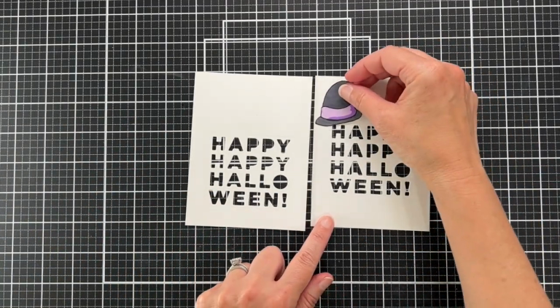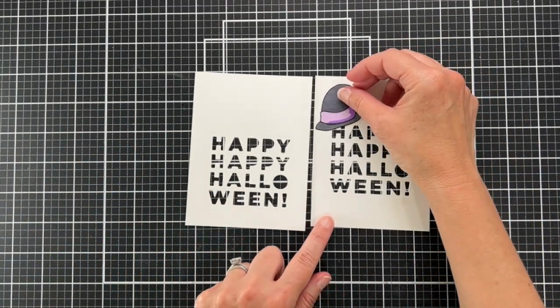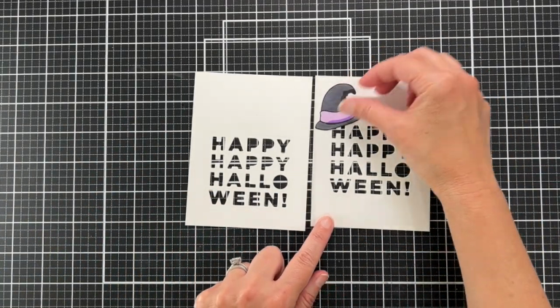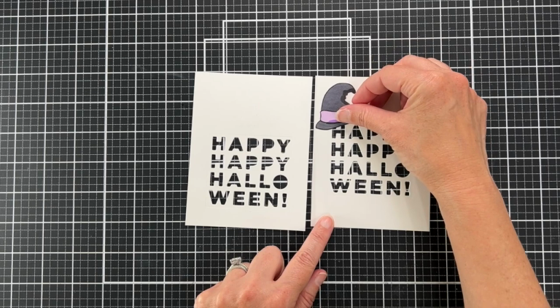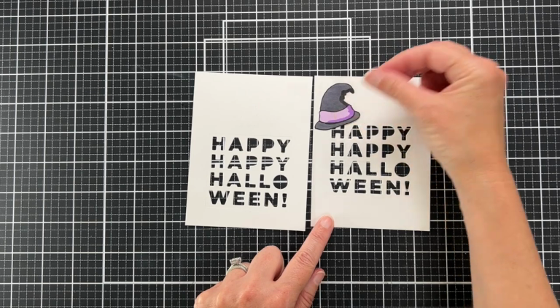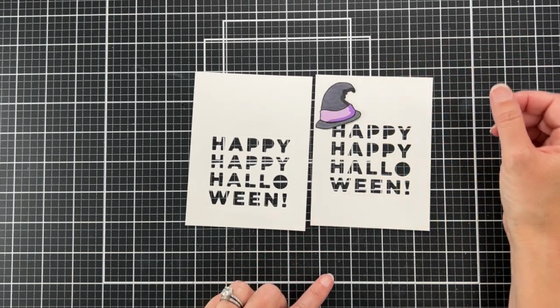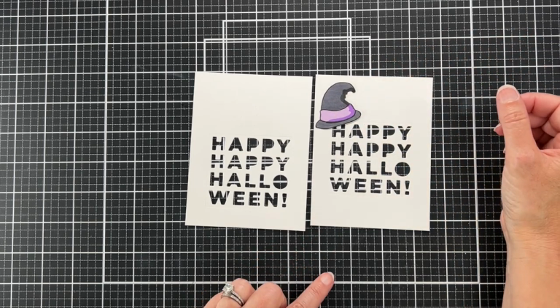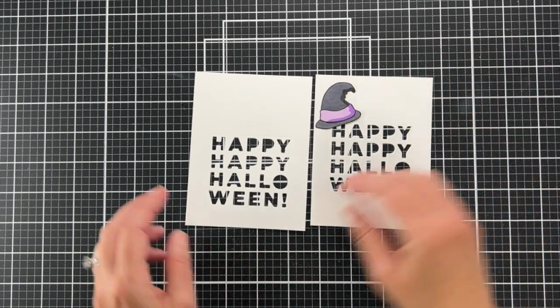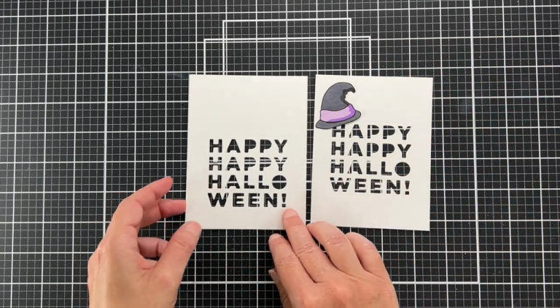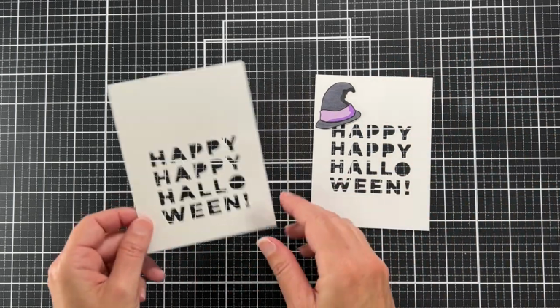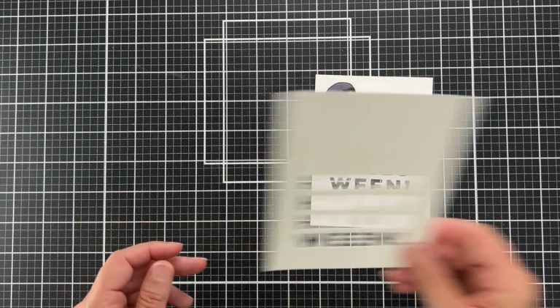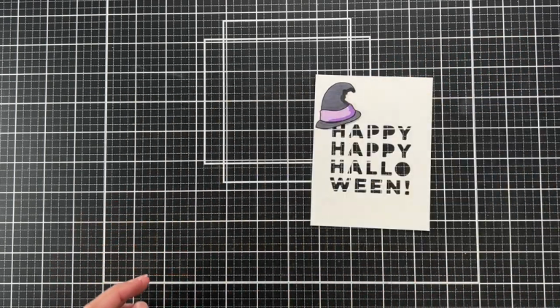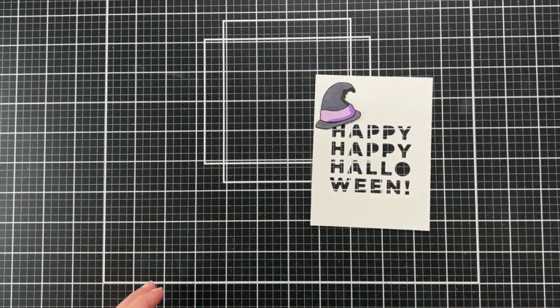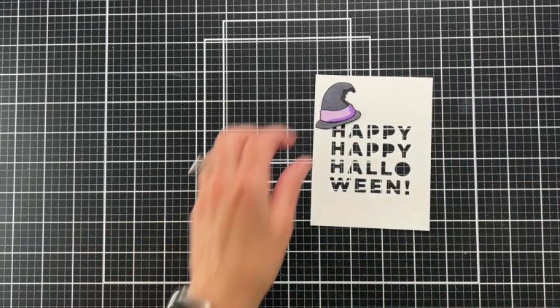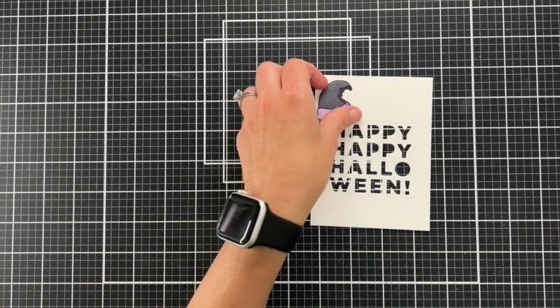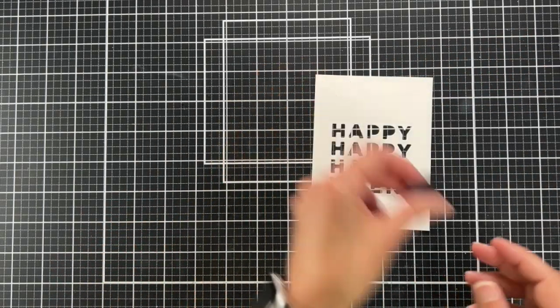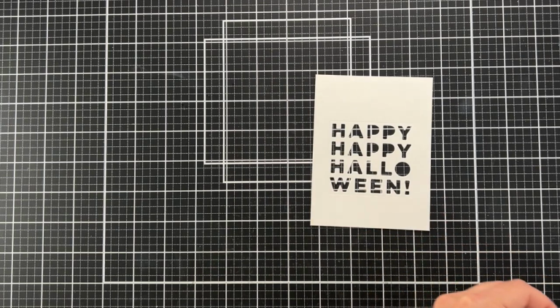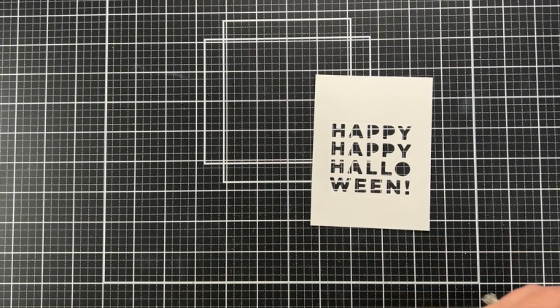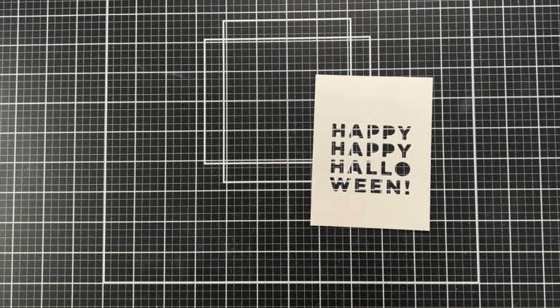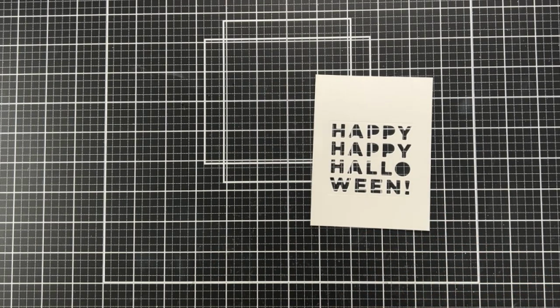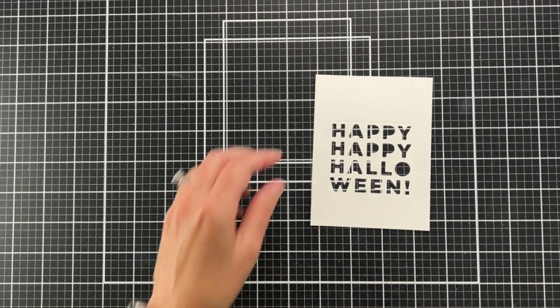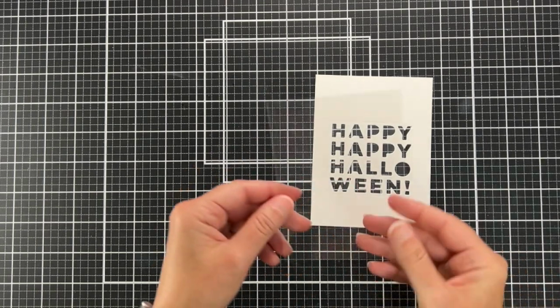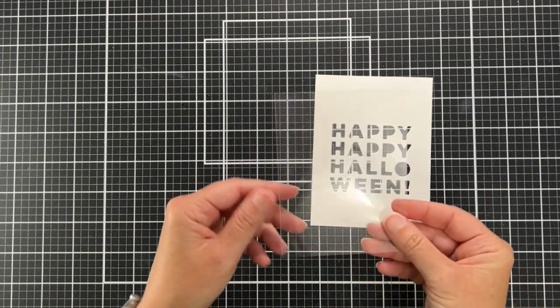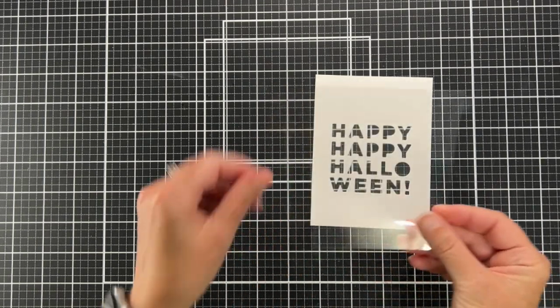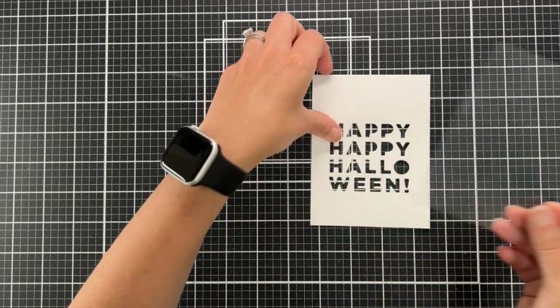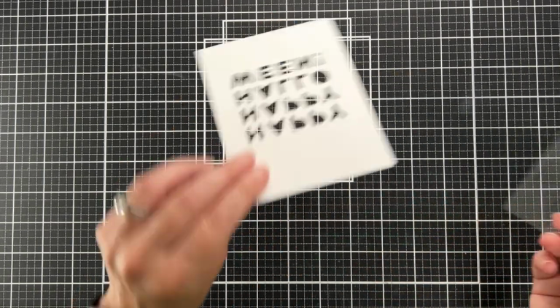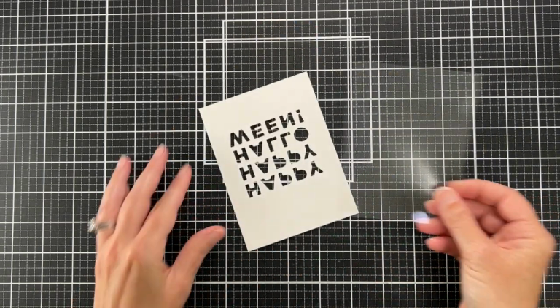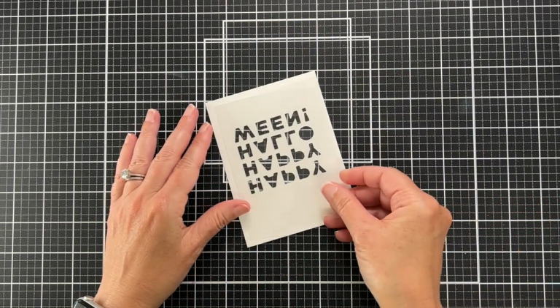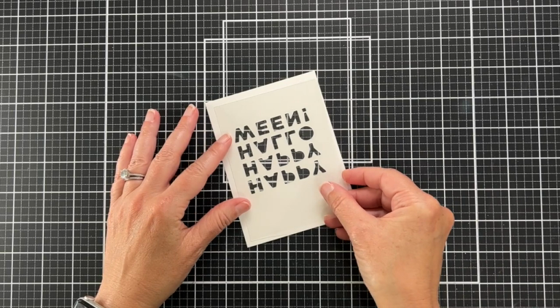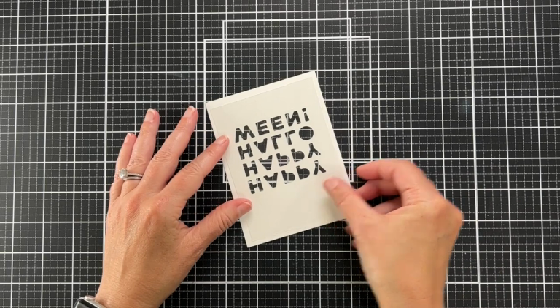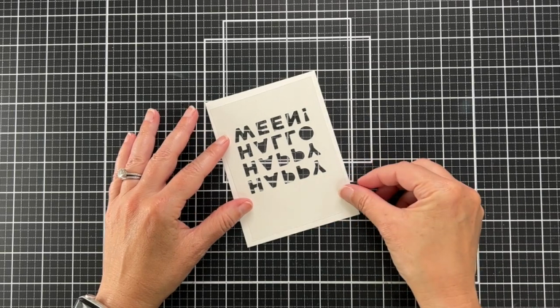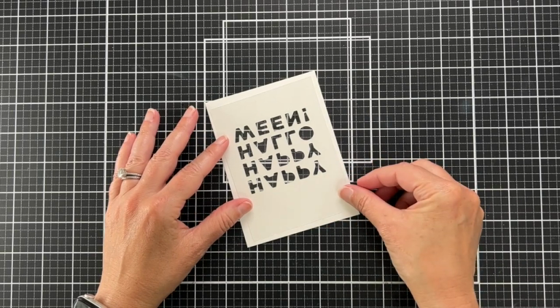I've cut another panel — I felt like the sentiment needed to be a little bit higher on my panel, so I just cut it again from a second panel. This is the one we're going to use. Now it's time to build the shaker.